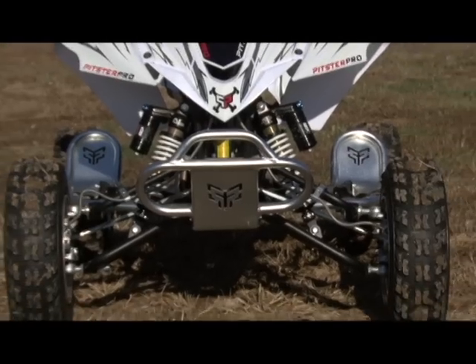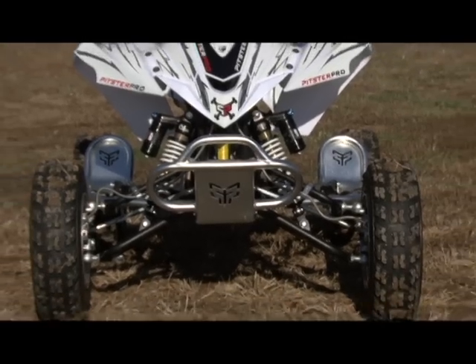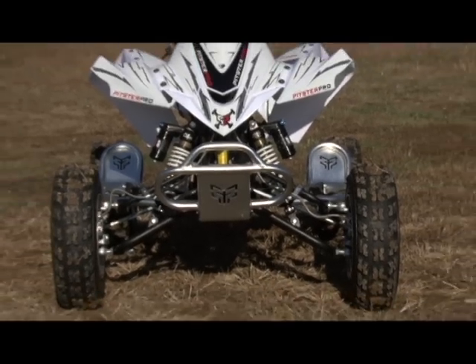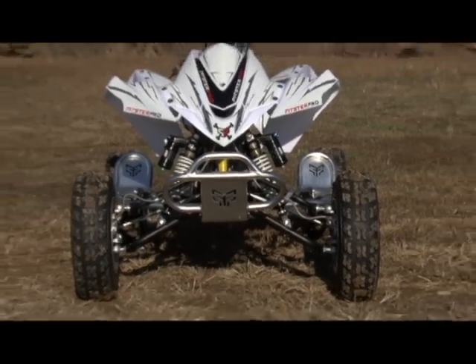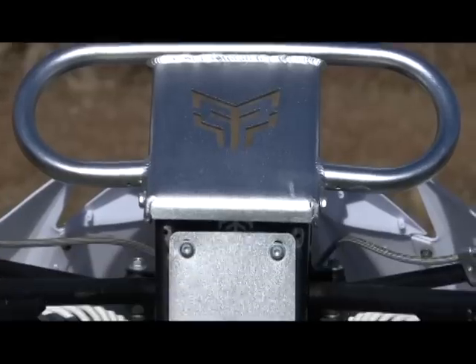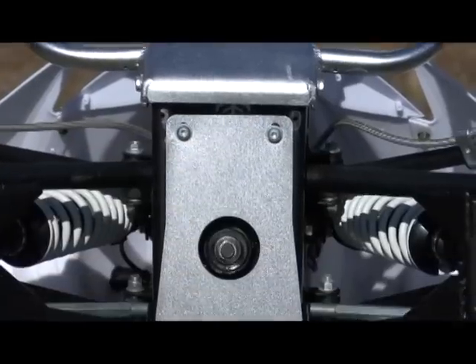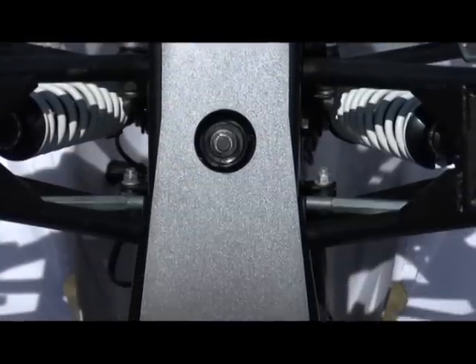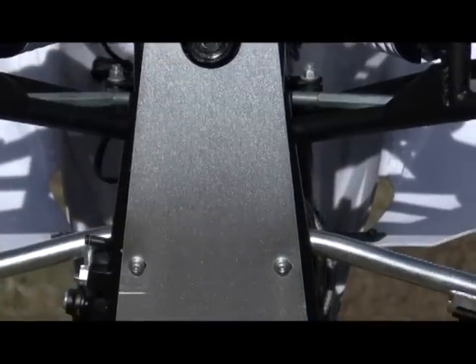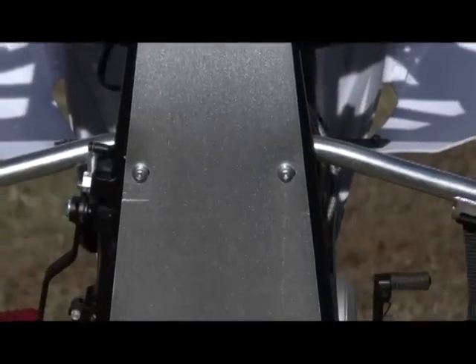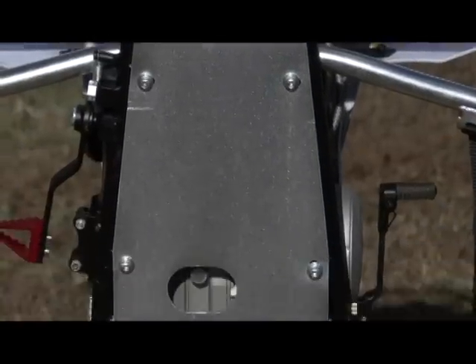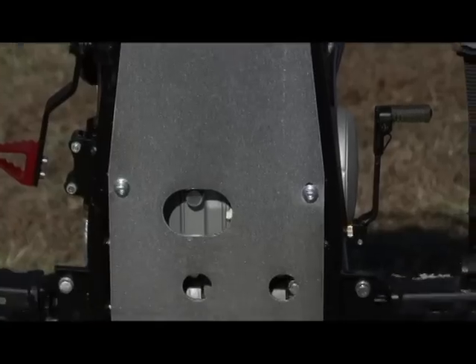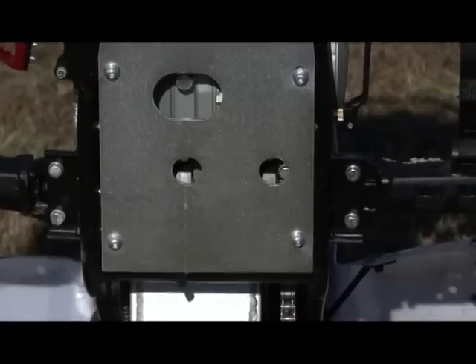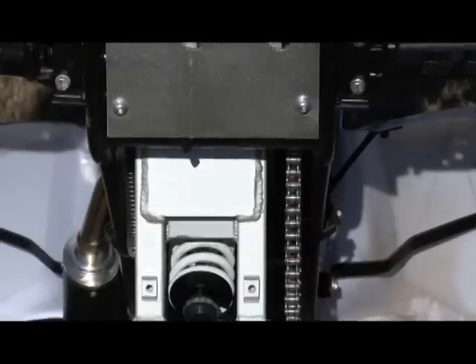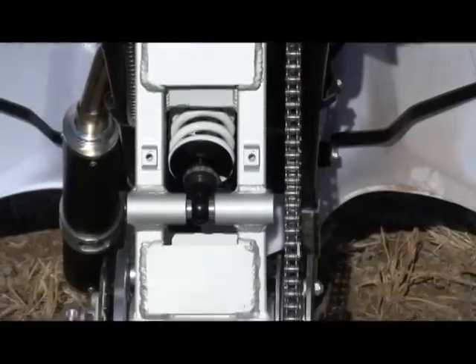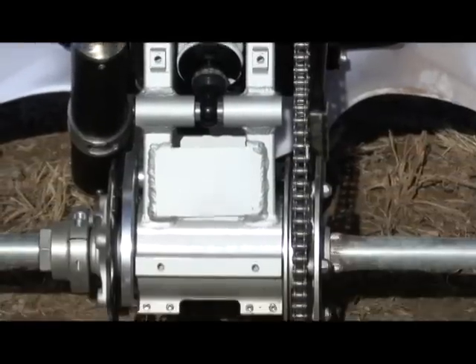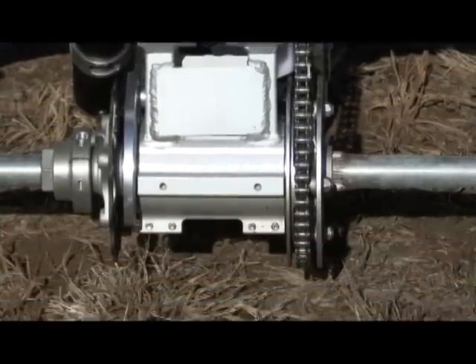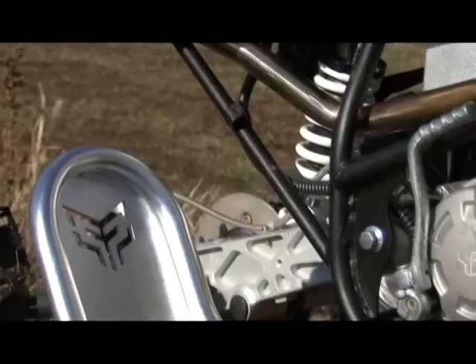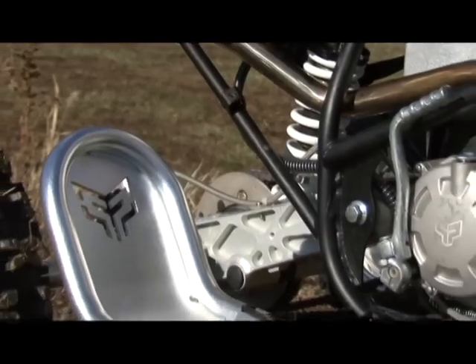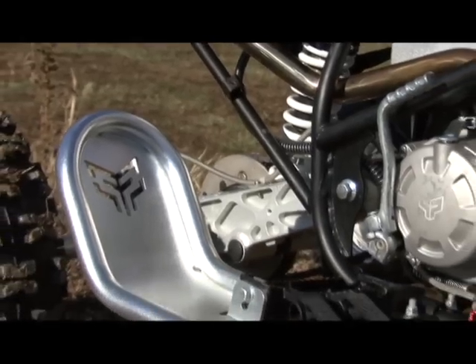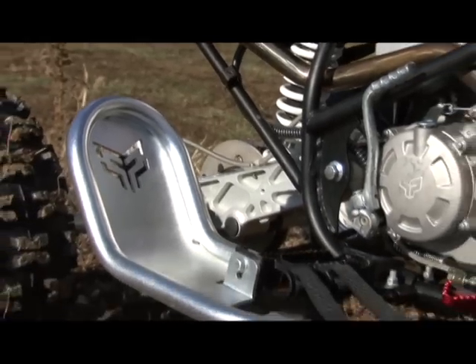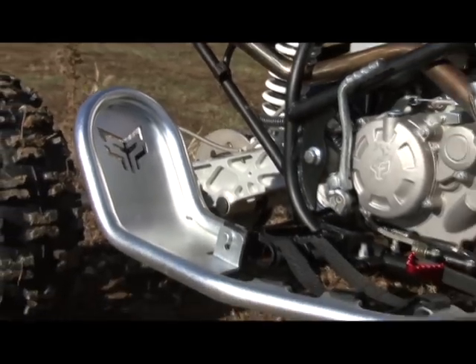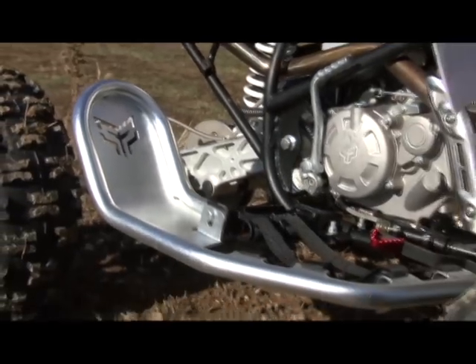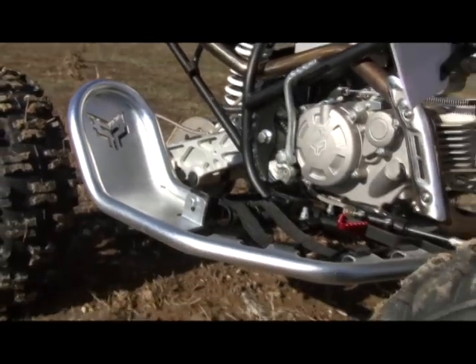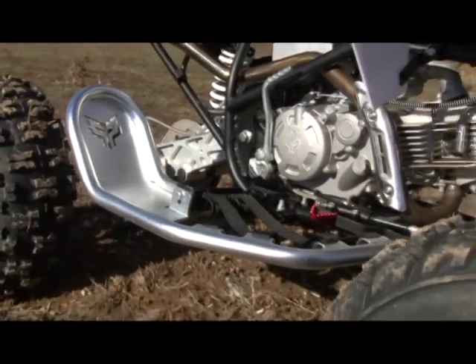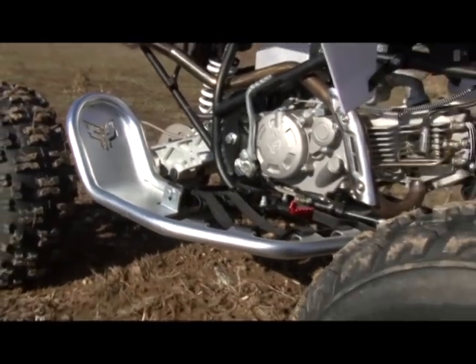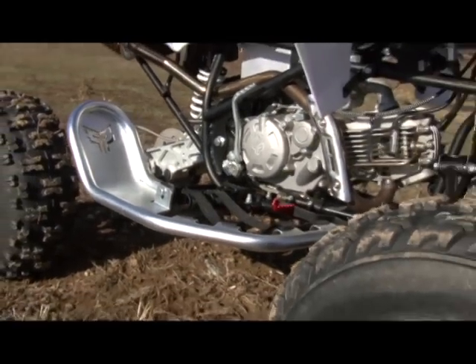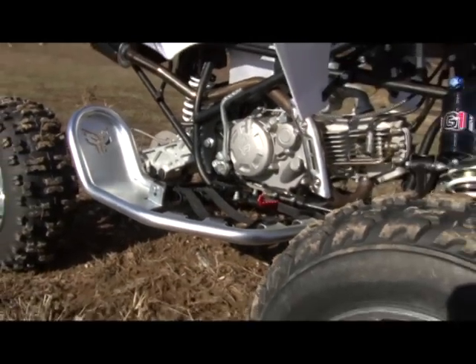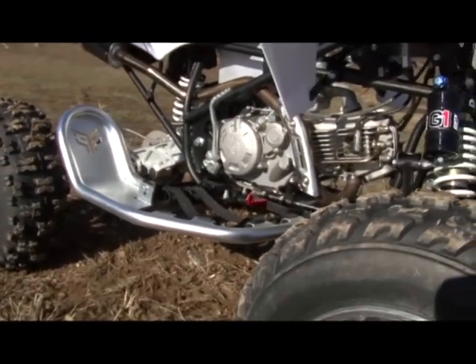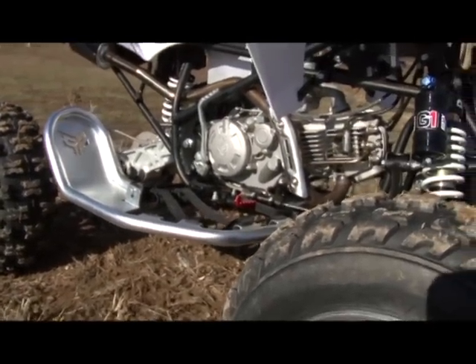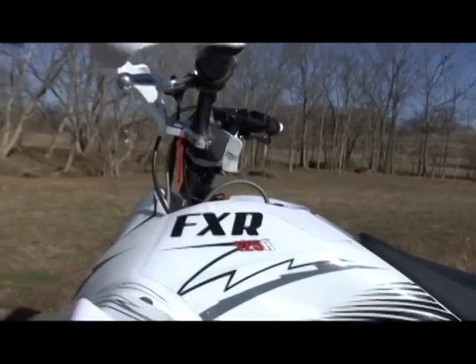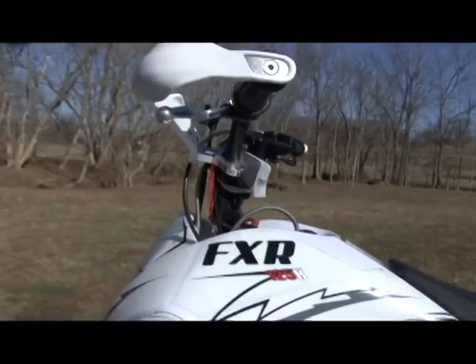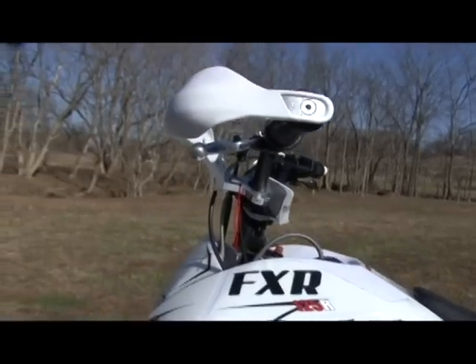A cross-country style aluminum front bumper, chassis skid plate, plus sprocket and rotor guards protect the chassis from trail obstacles. For additional safety and to make the machine race legal, the FXR even comes equipped with nerf bars and a tether kill switch.